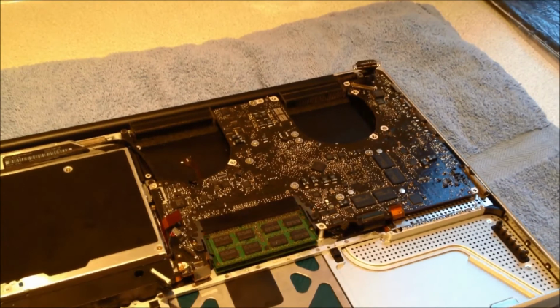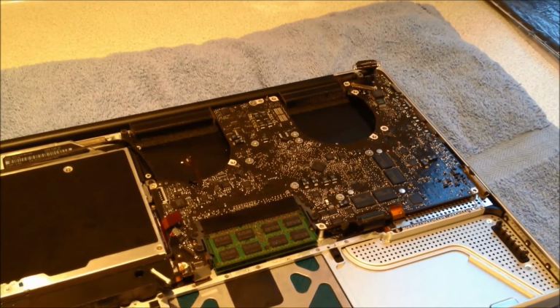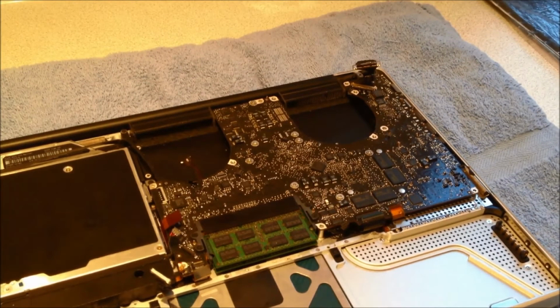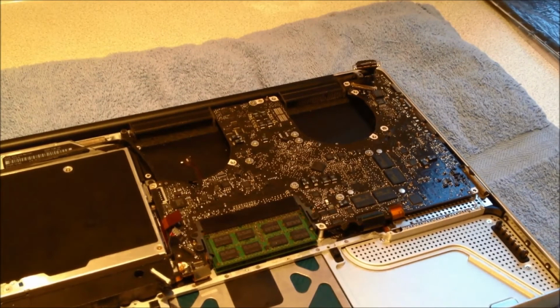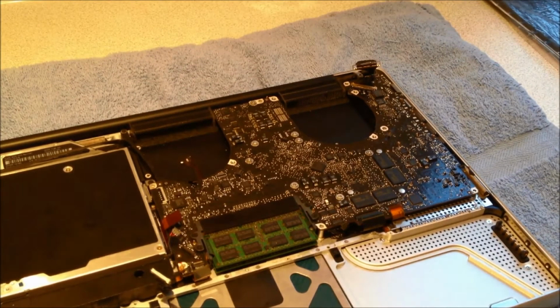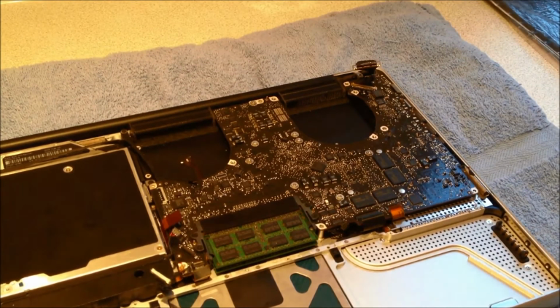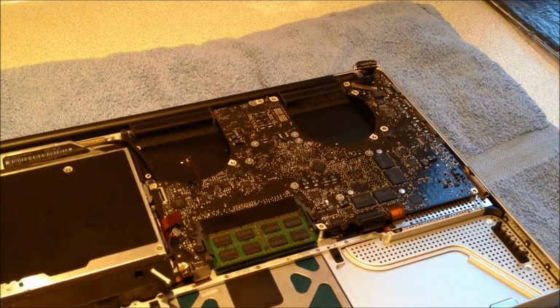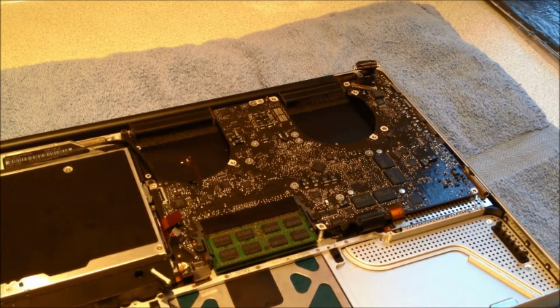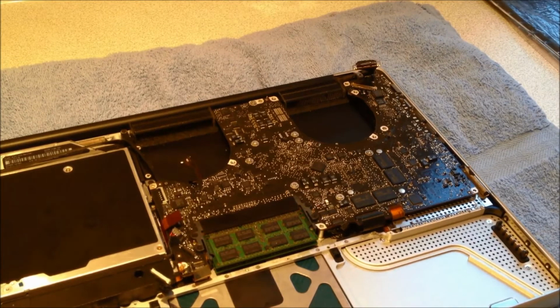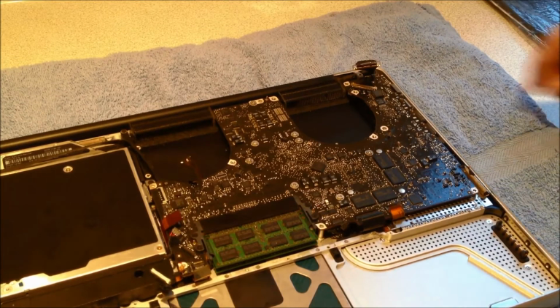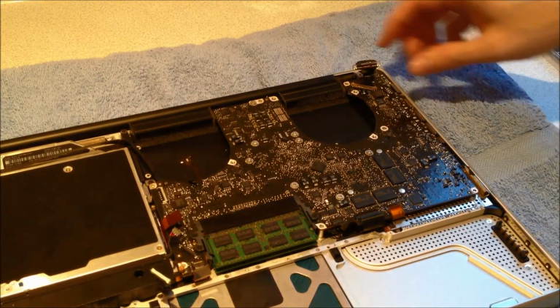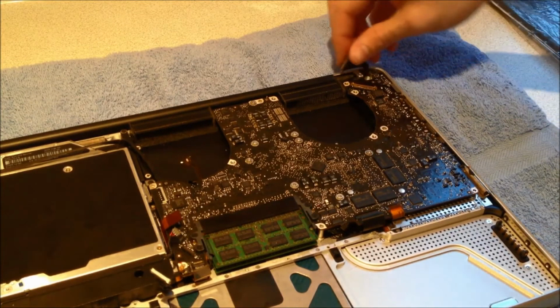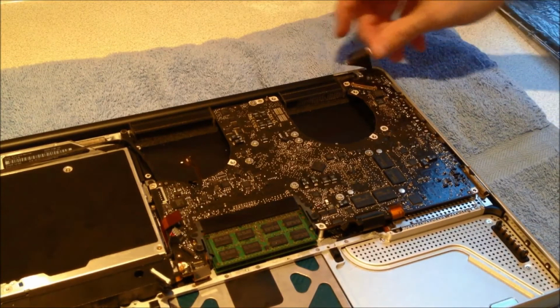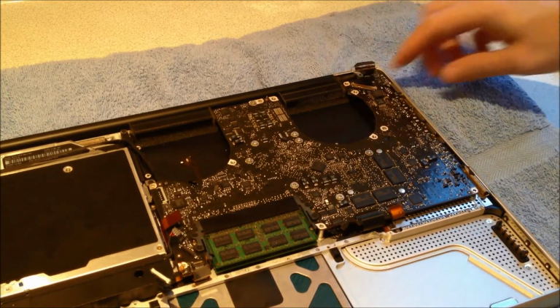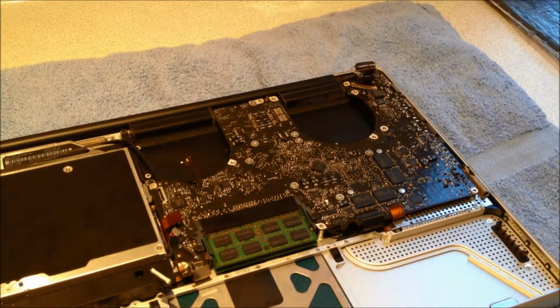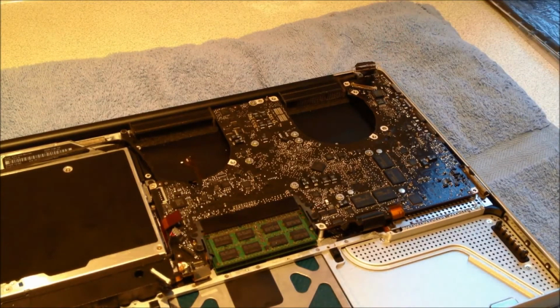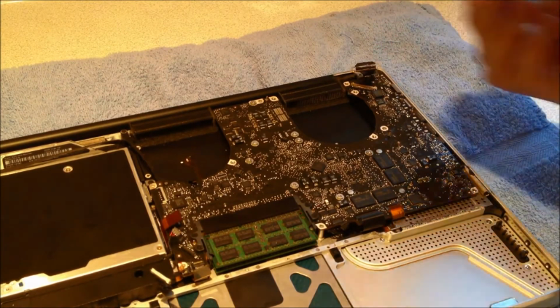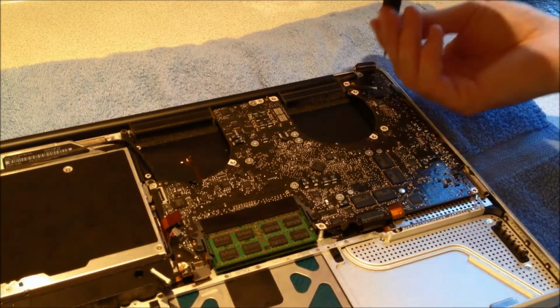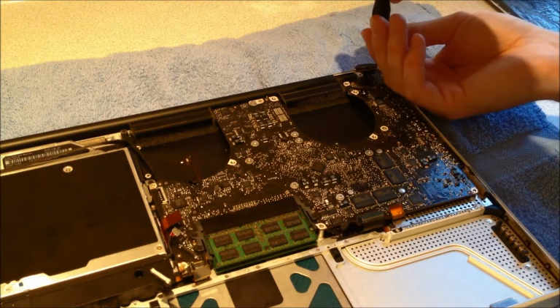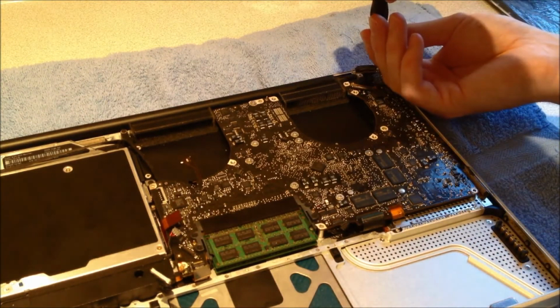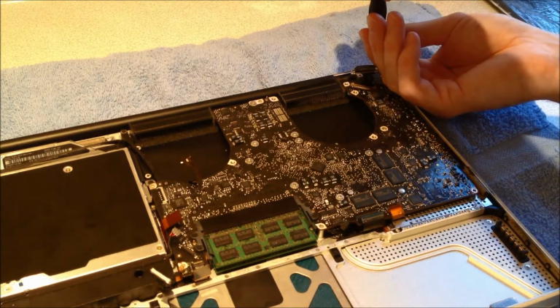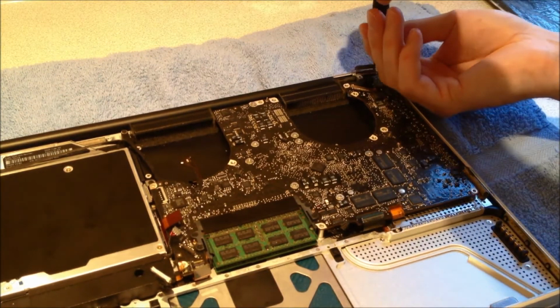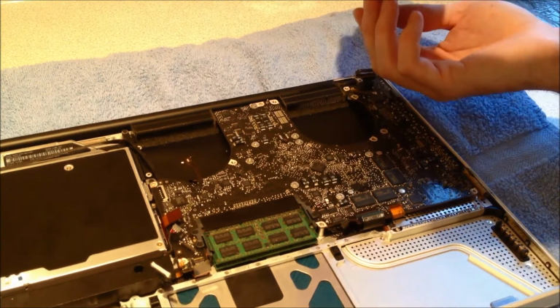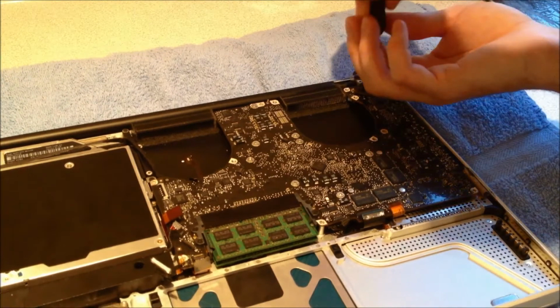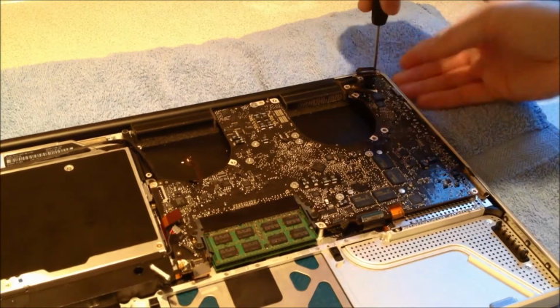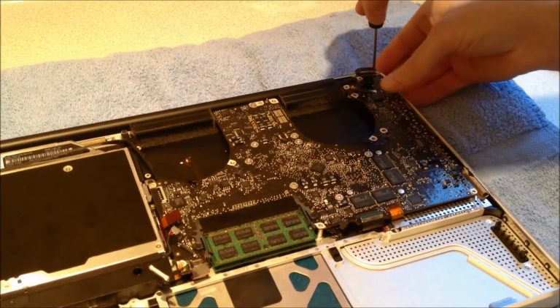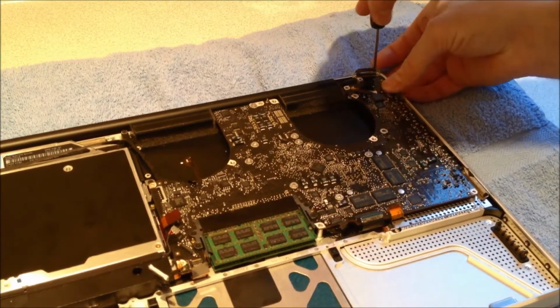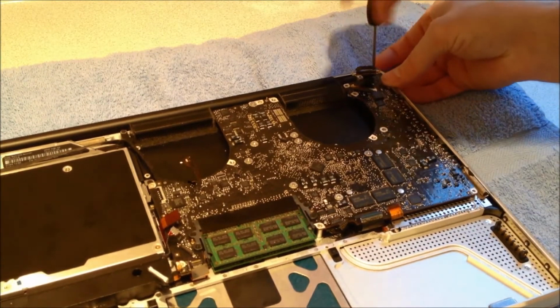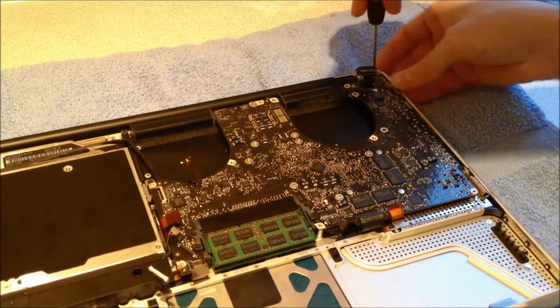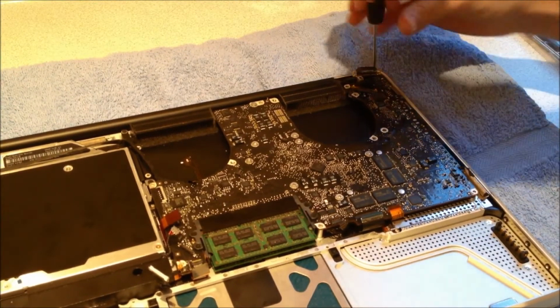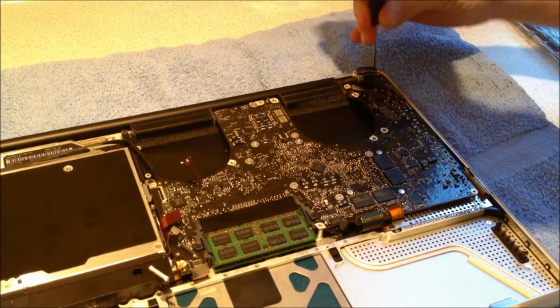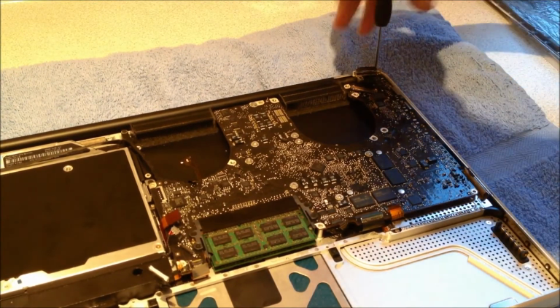The next part we'll remove is the power adapter board. The iFixit guide says you don't have to do this, but it makes removing the logic board easier. It's held on with two screws.